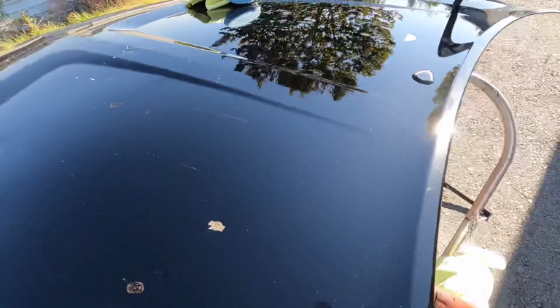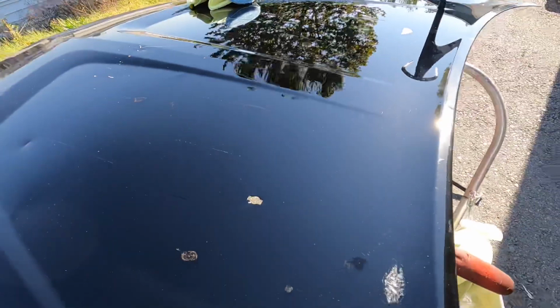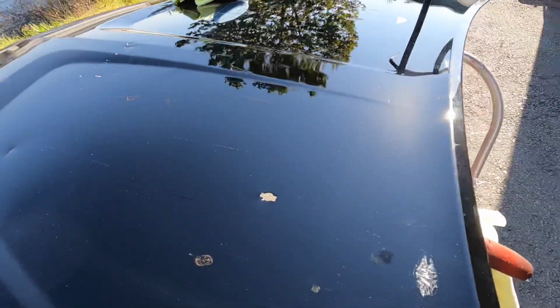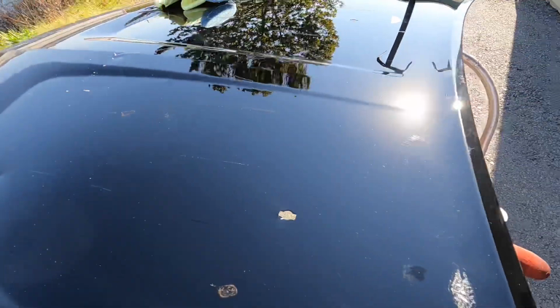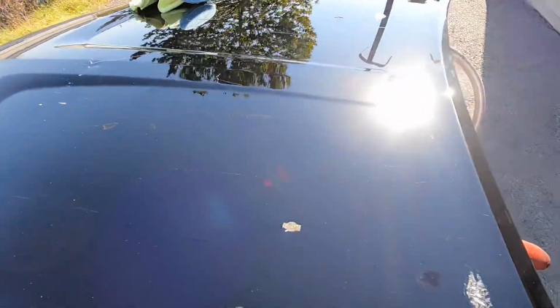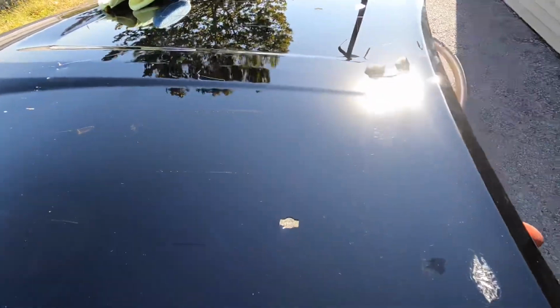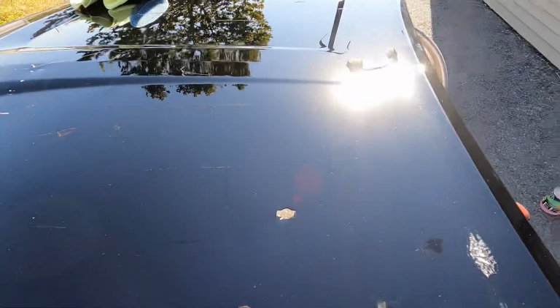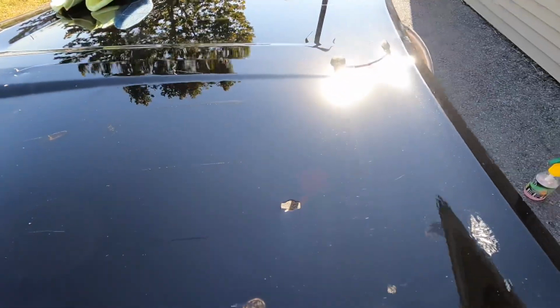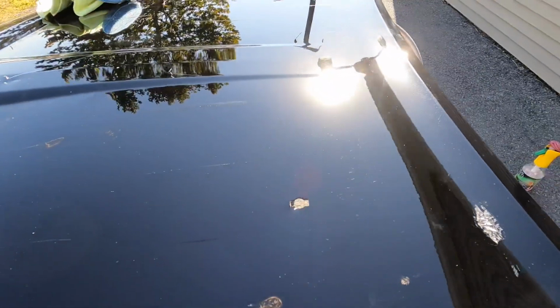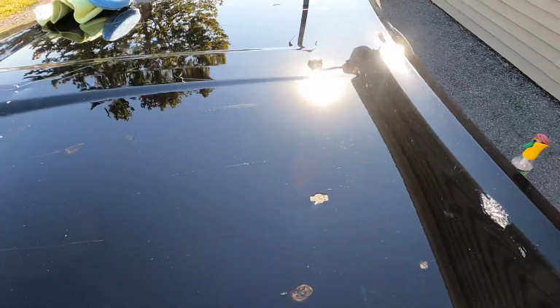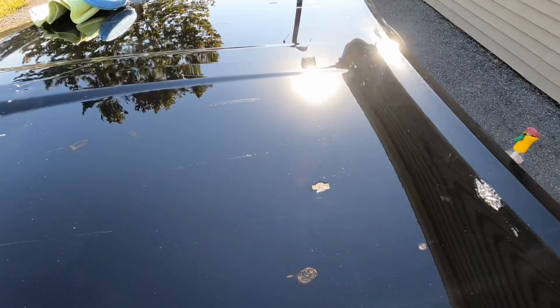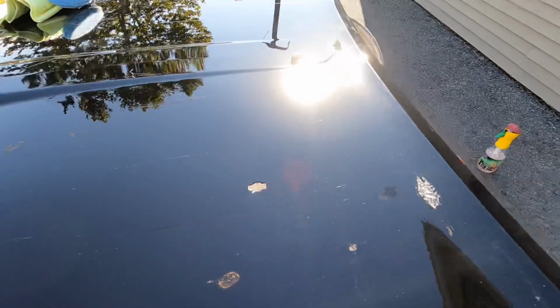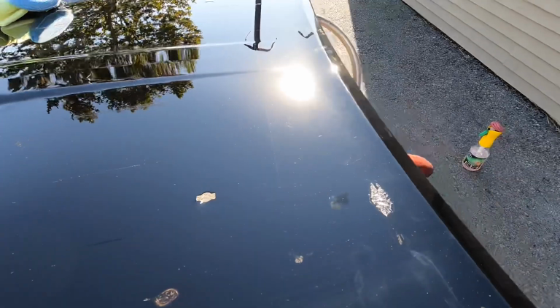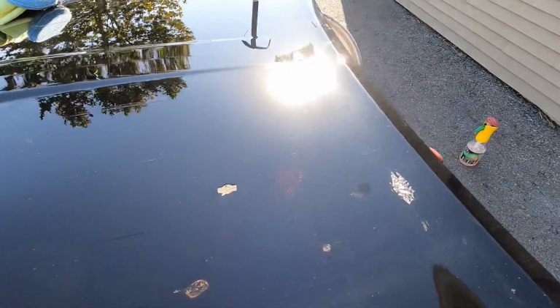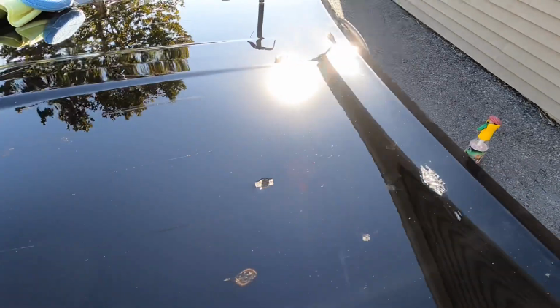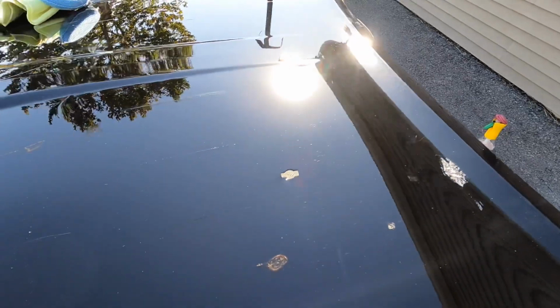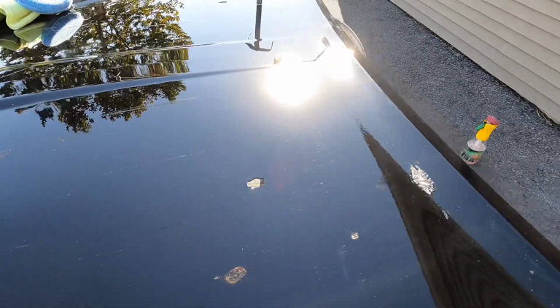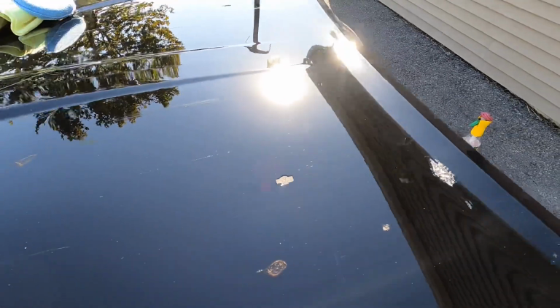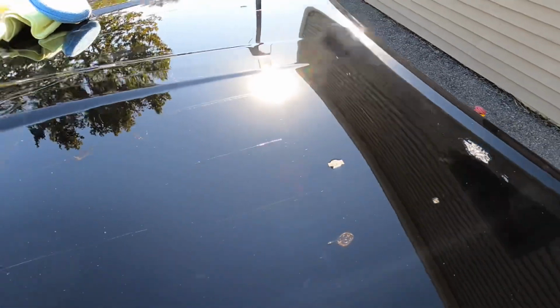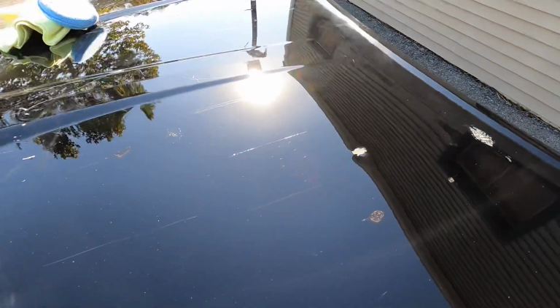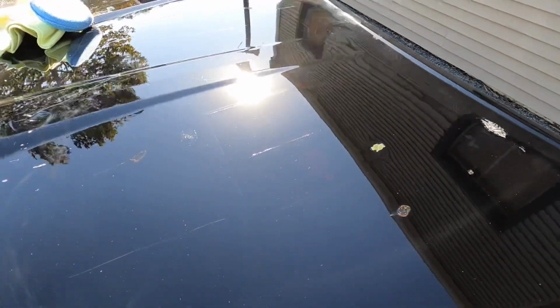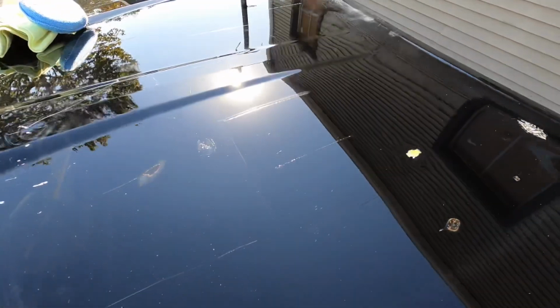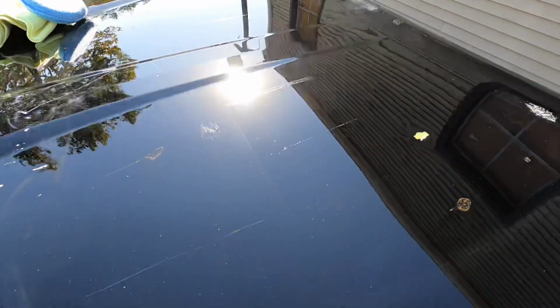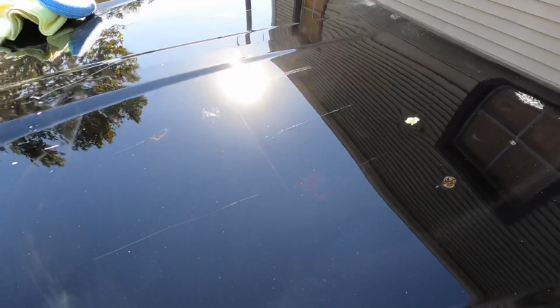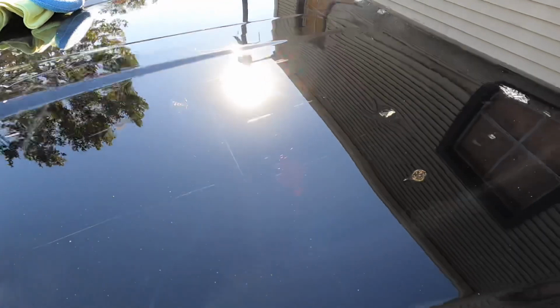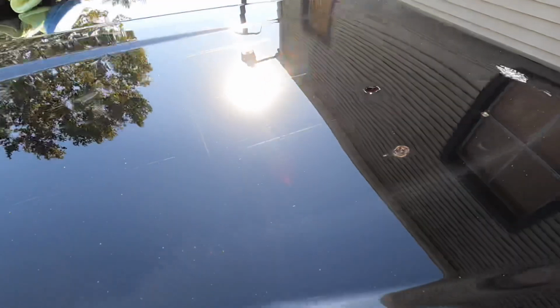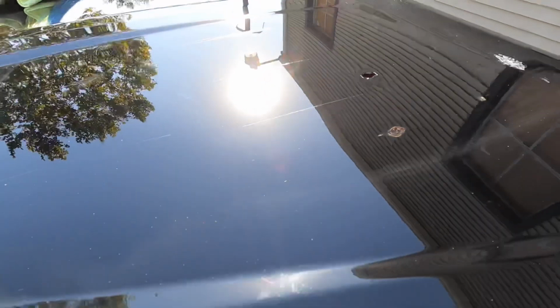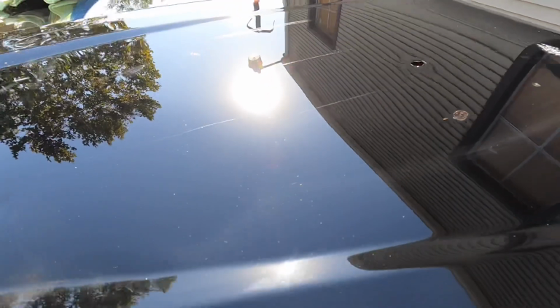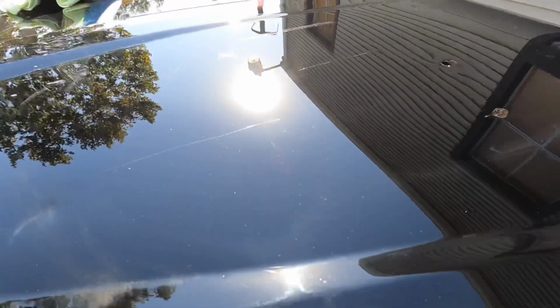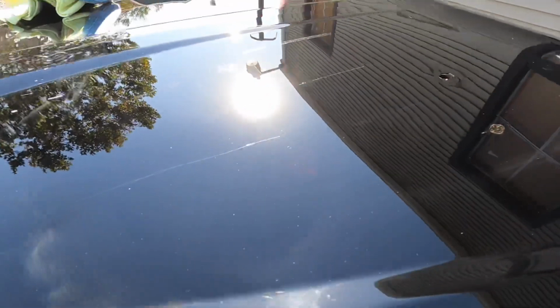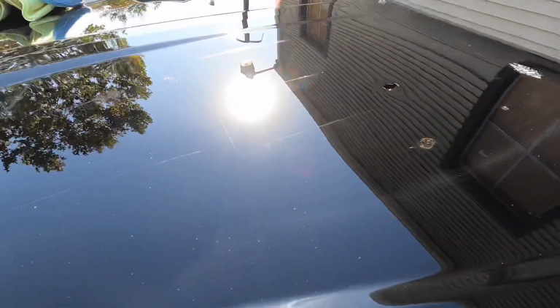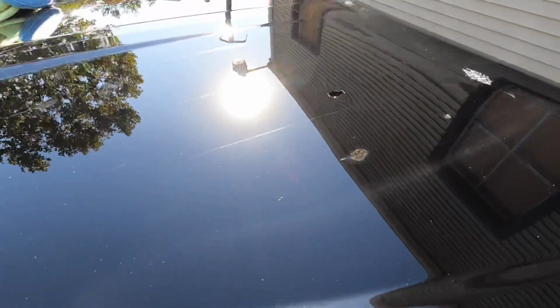No high spots, no clouding, no hazing, no streaking. It'll make the panel look darker and richer and give it a very clear, crisp reflection.